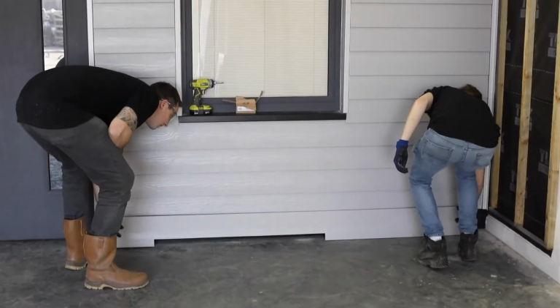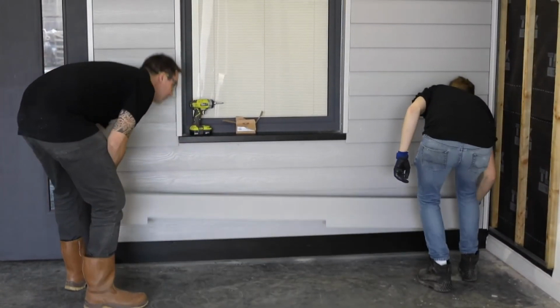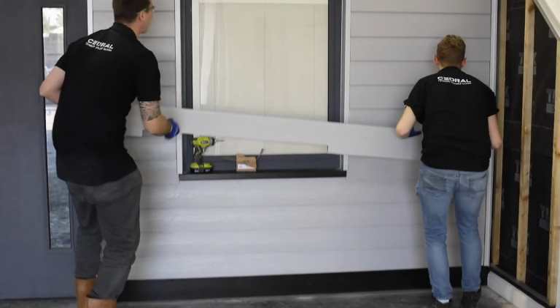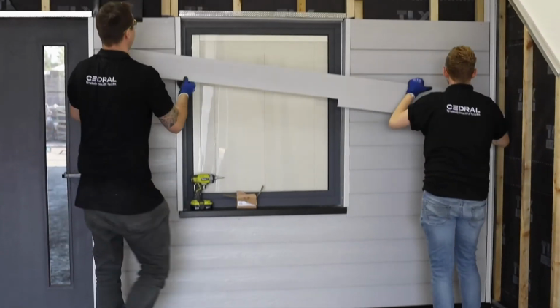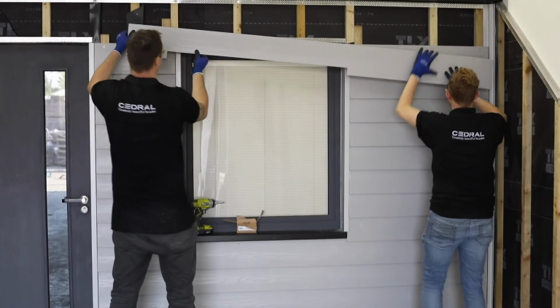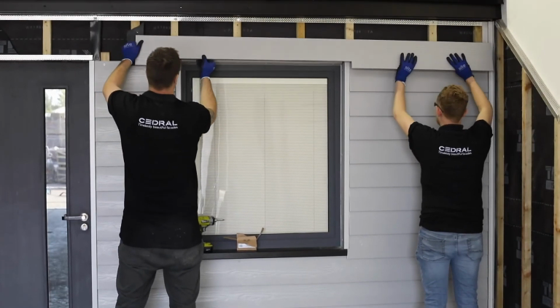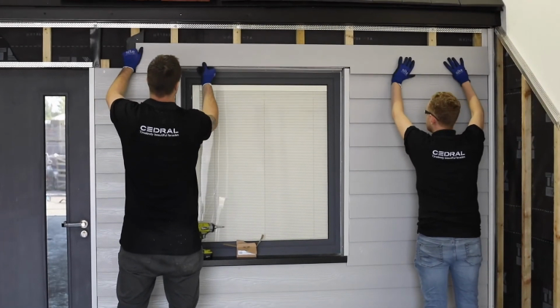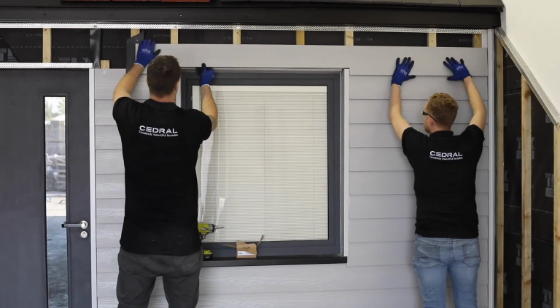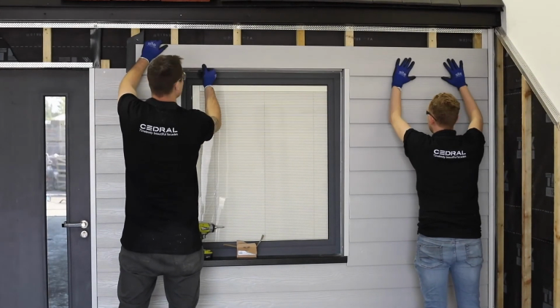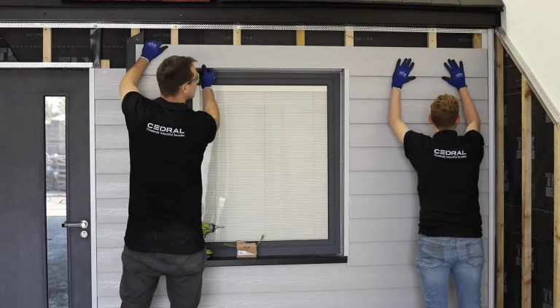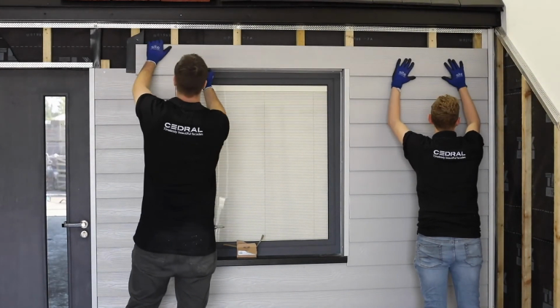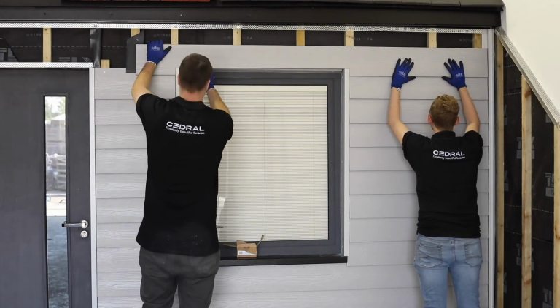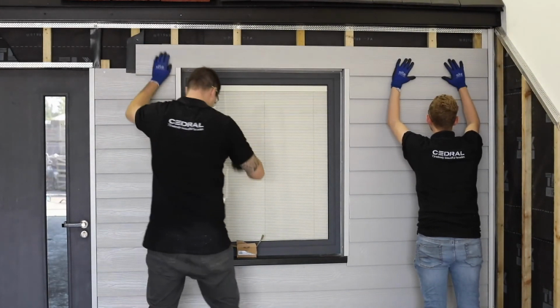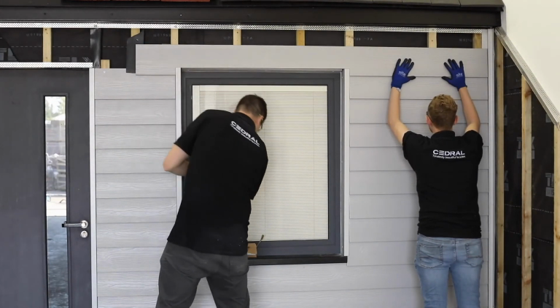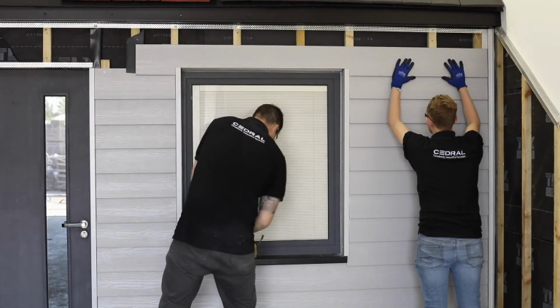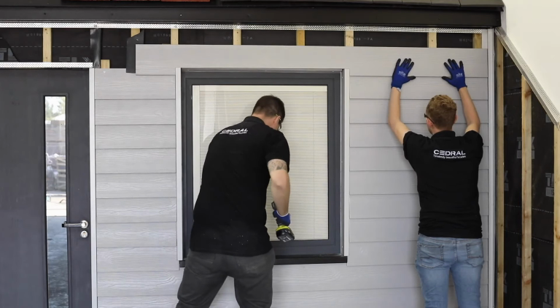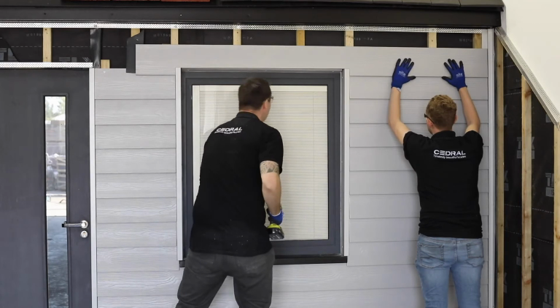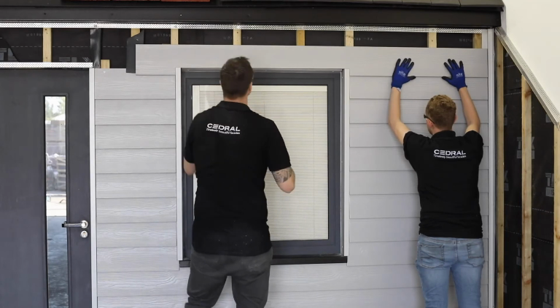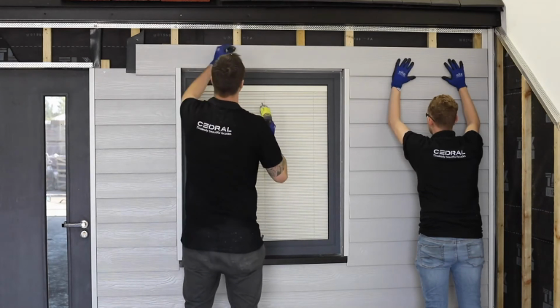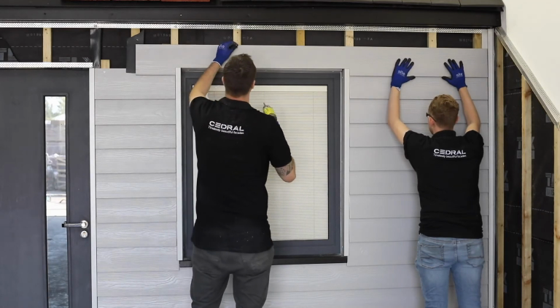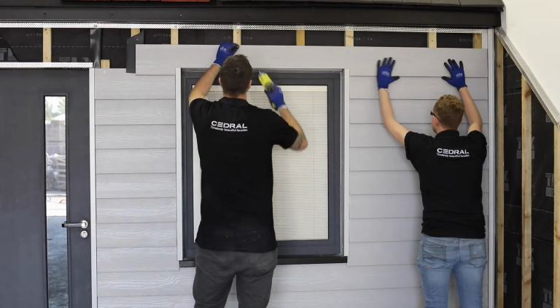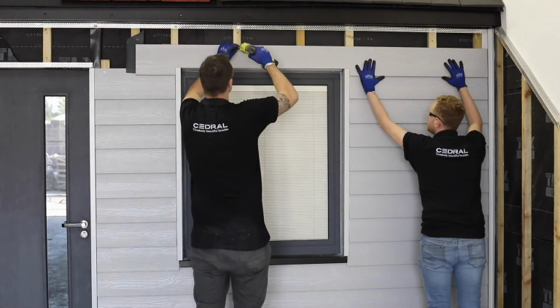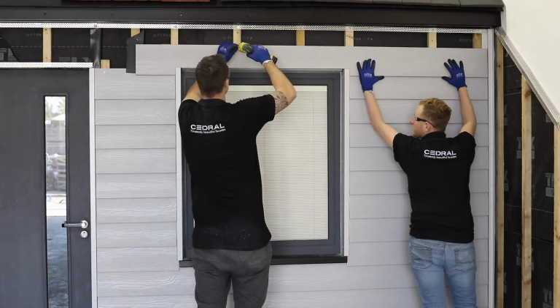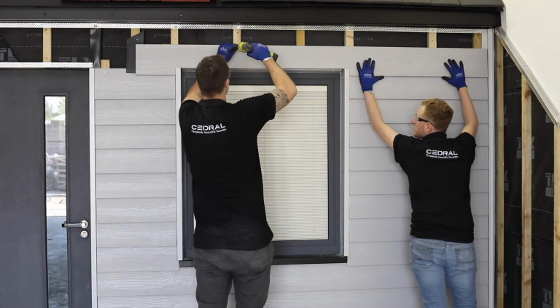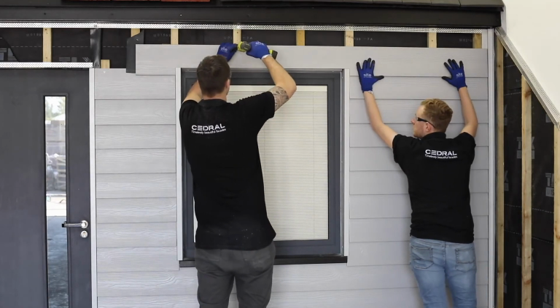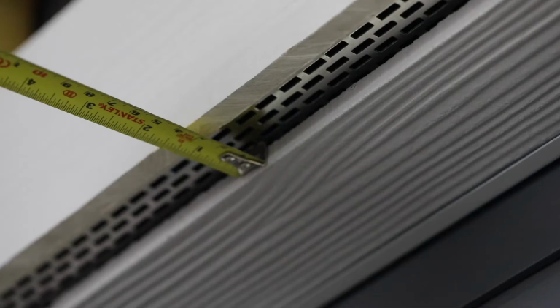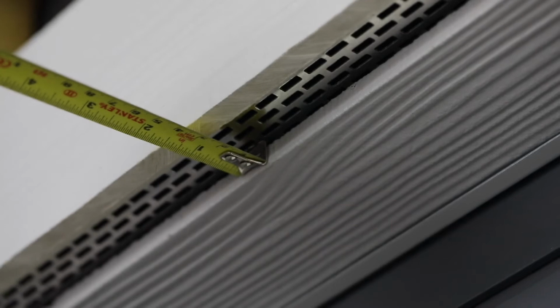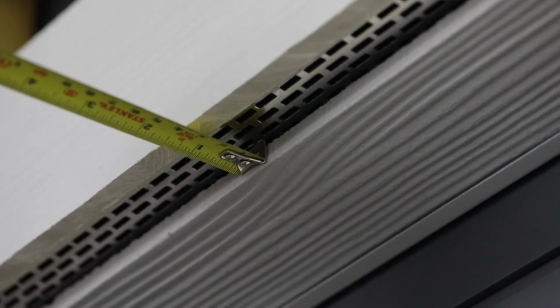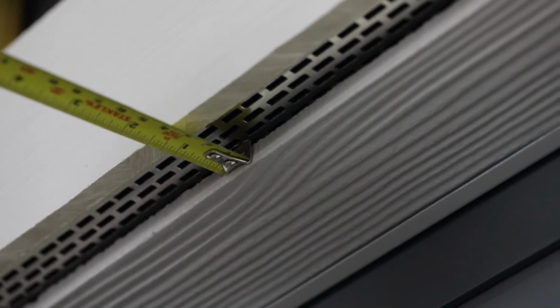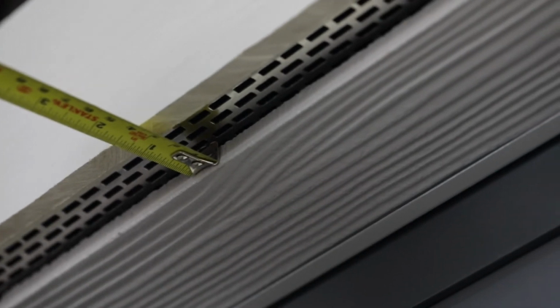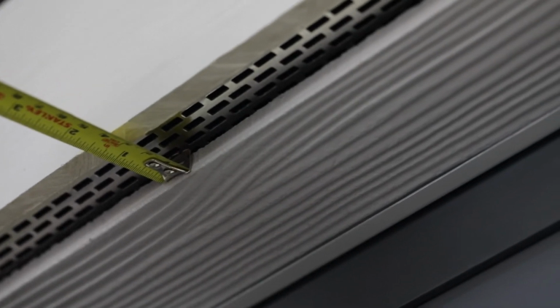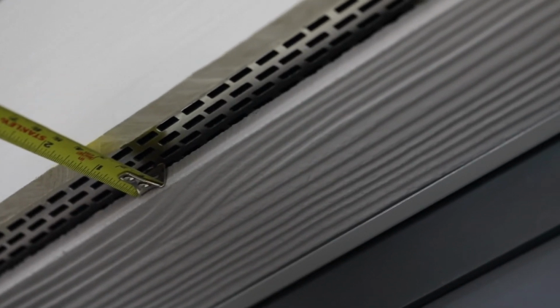Position the next plank above the window head. Depending on the size of the window and the gauge of the planks, the starter profile may also be required at this point. Screw the plank into place onto all battens. It is important to ensure the ventilation gap remains unobstructed.